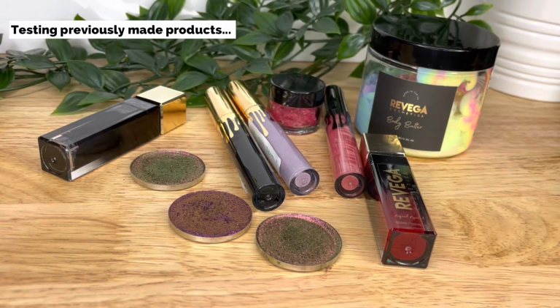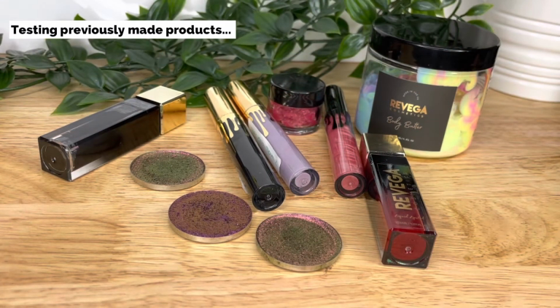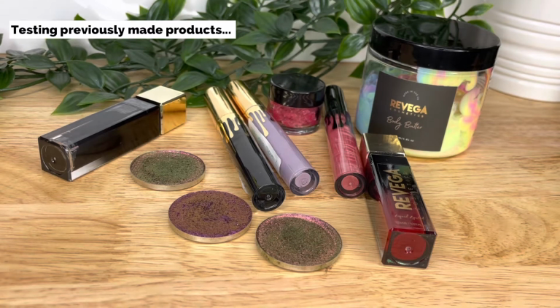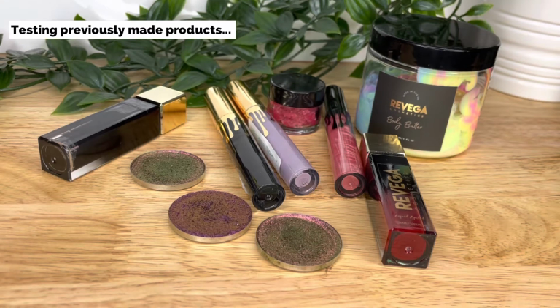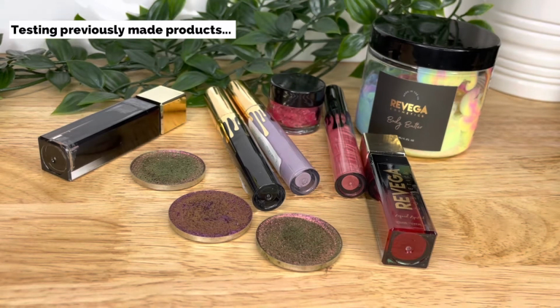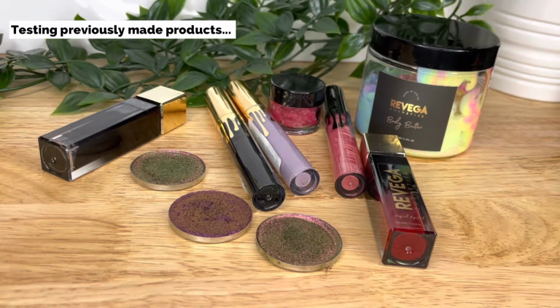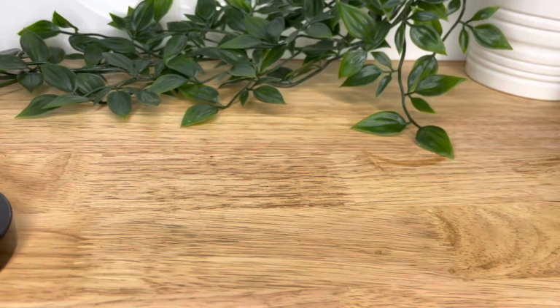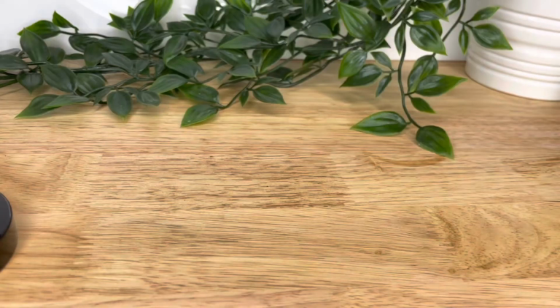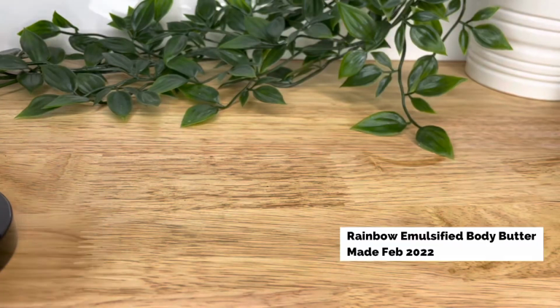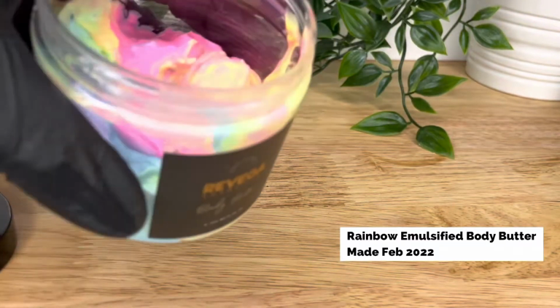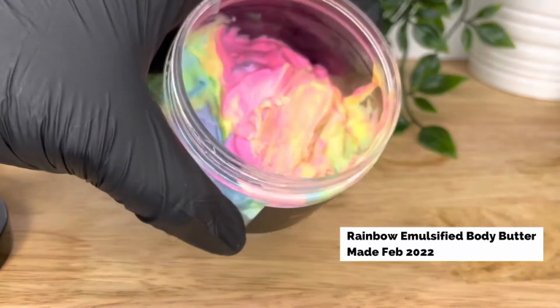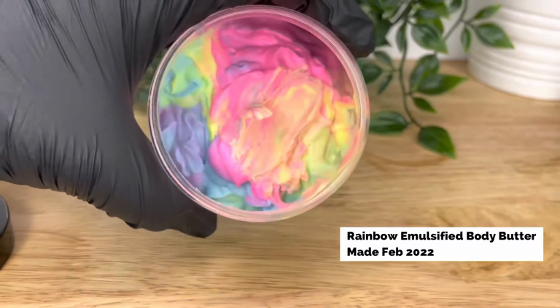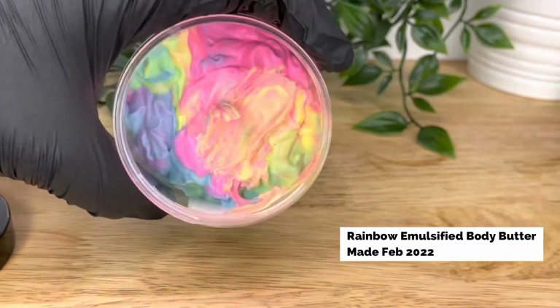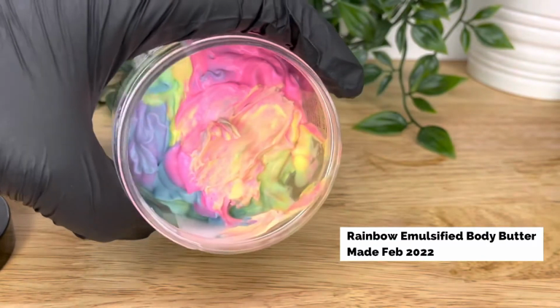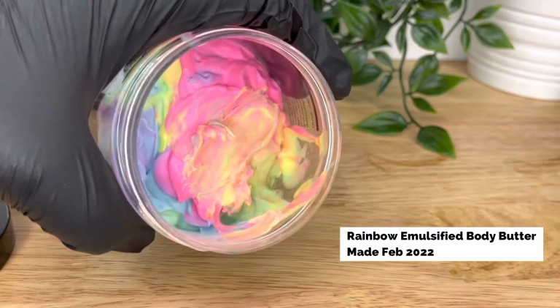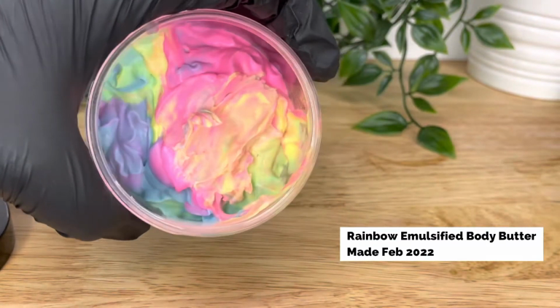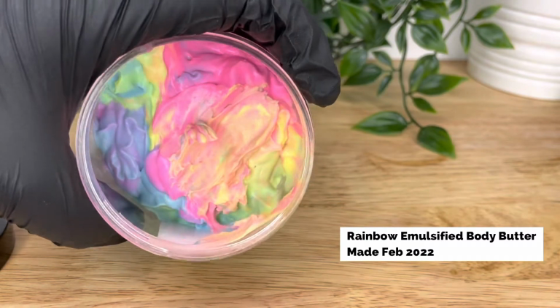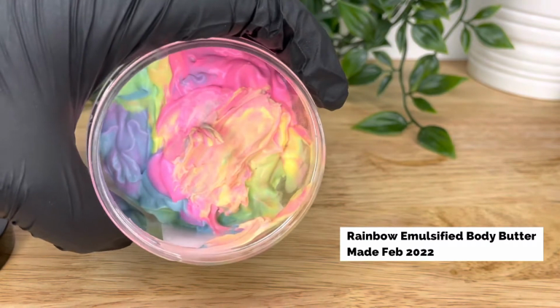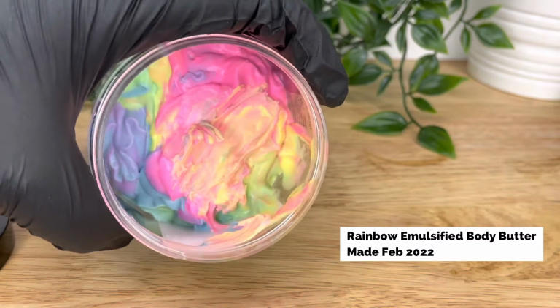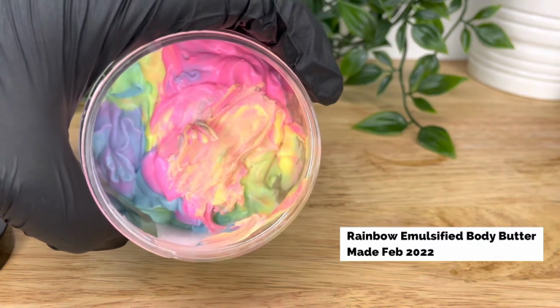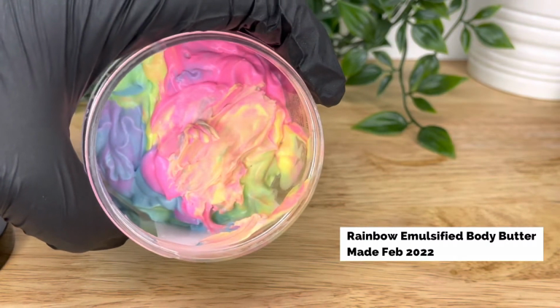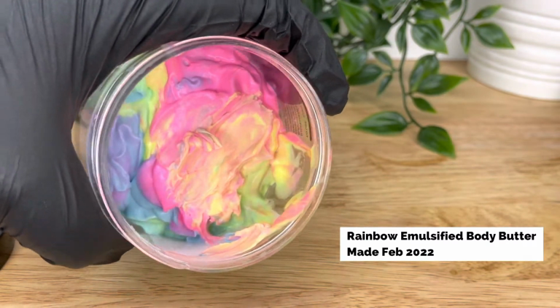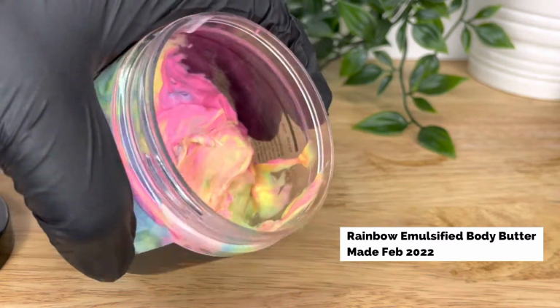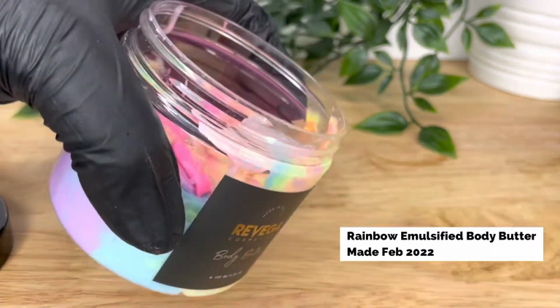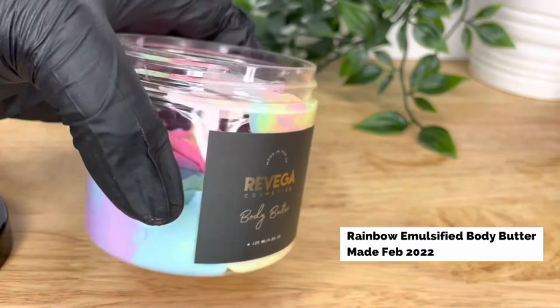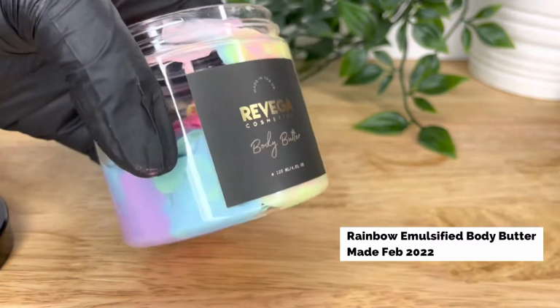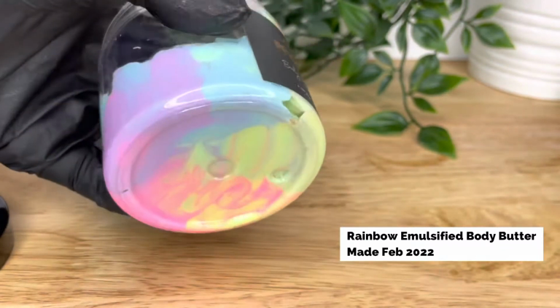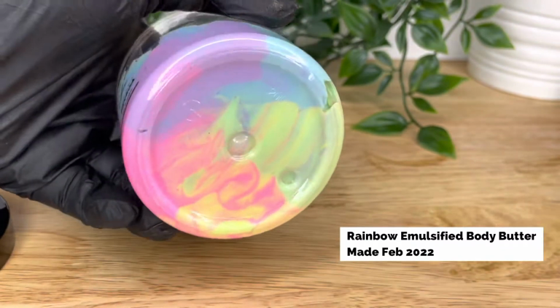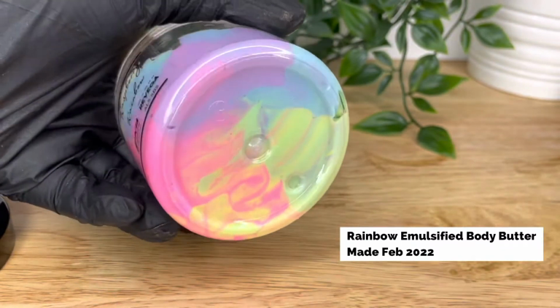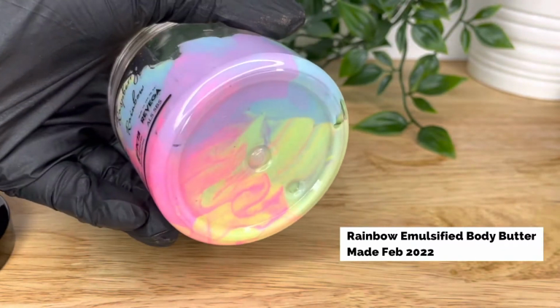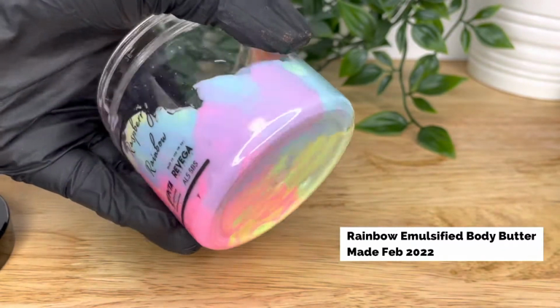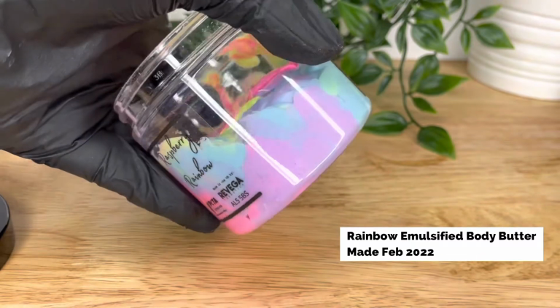Before you submit a cosmetic product for a CPSR, it's necessary to have an idea of the shelf life and to have performed a stability test. You can do this yourself or you can have a lab perform the test for you.